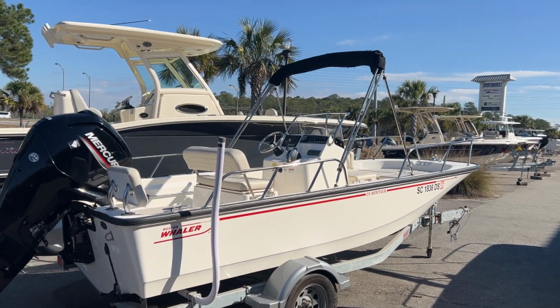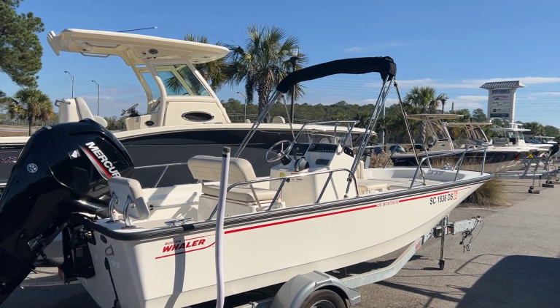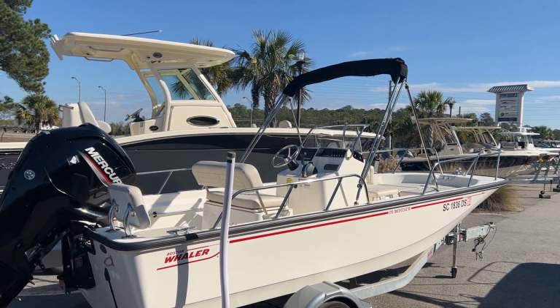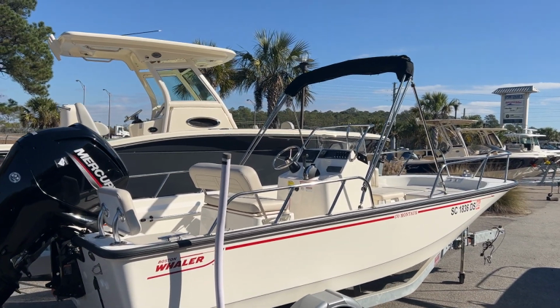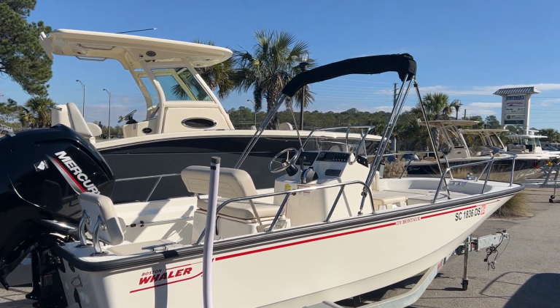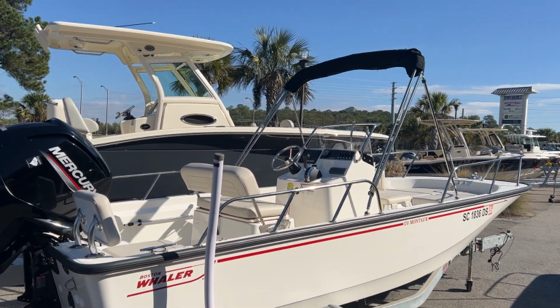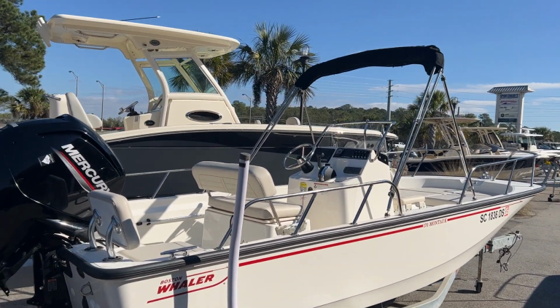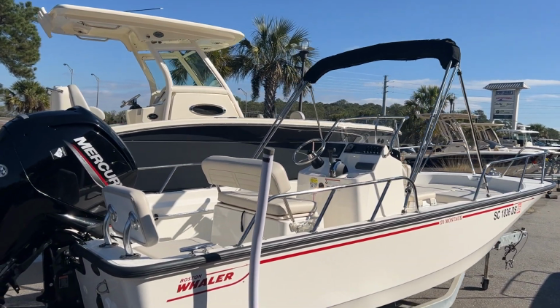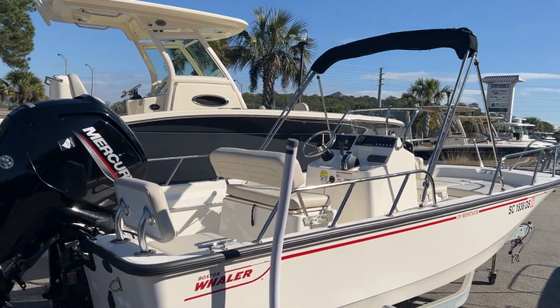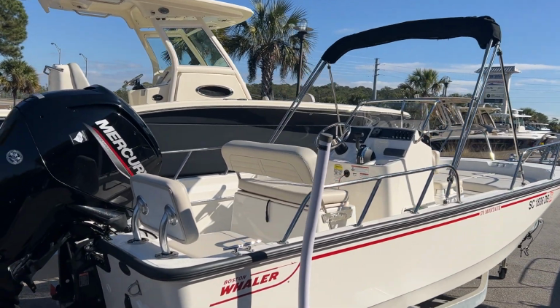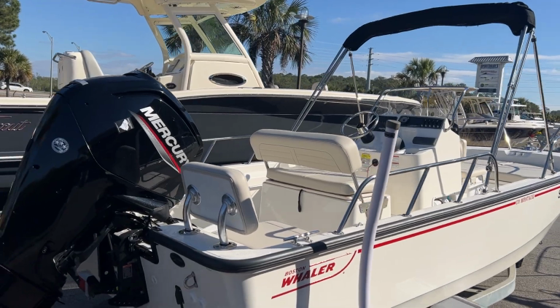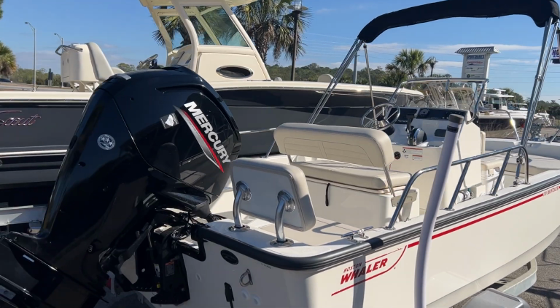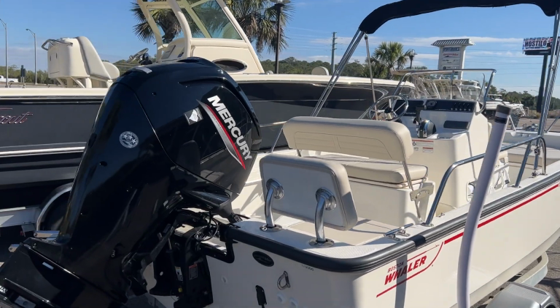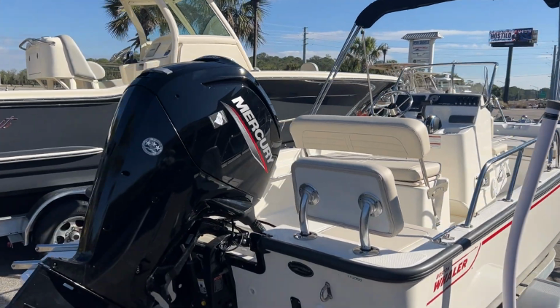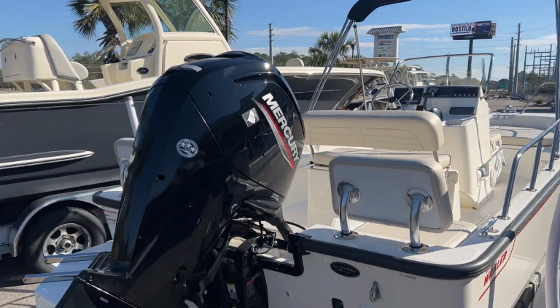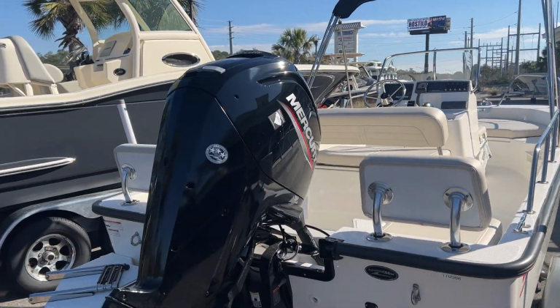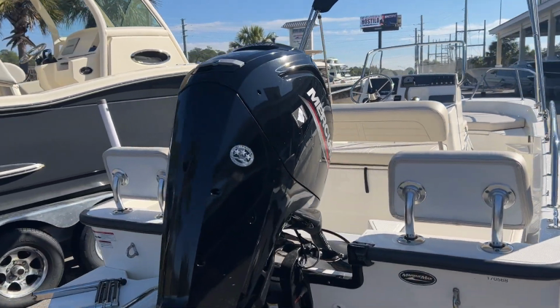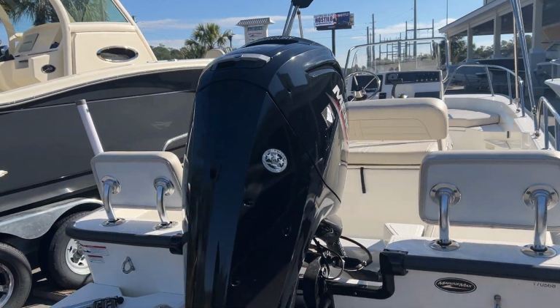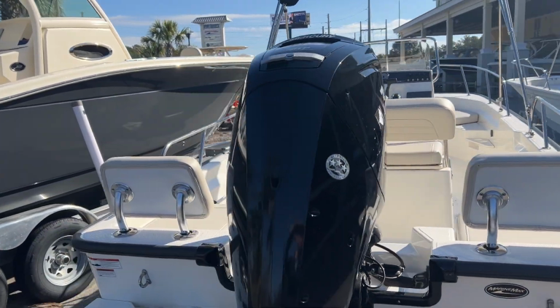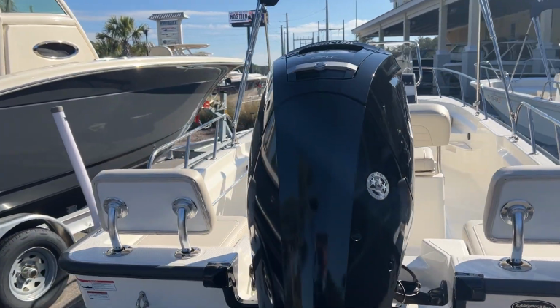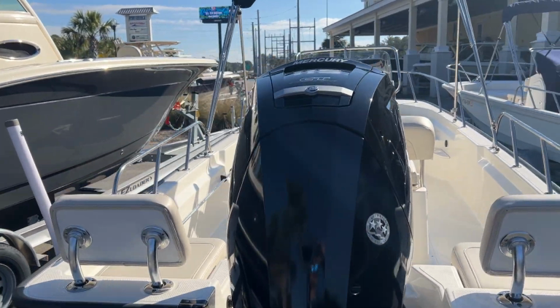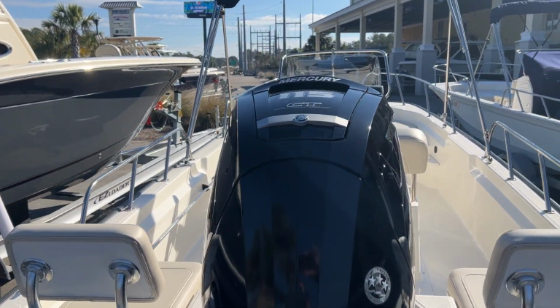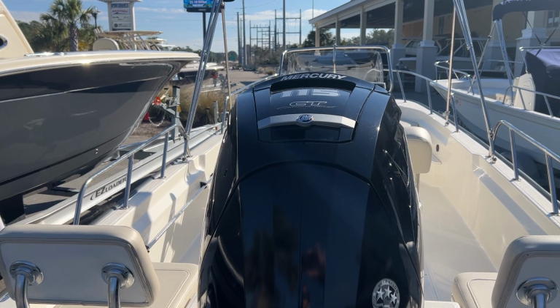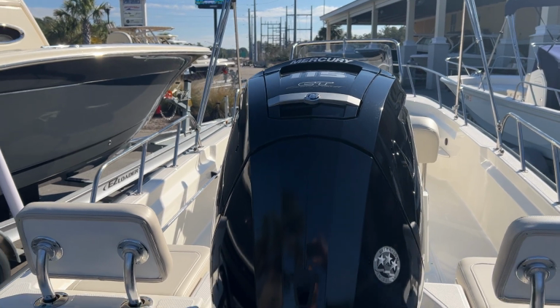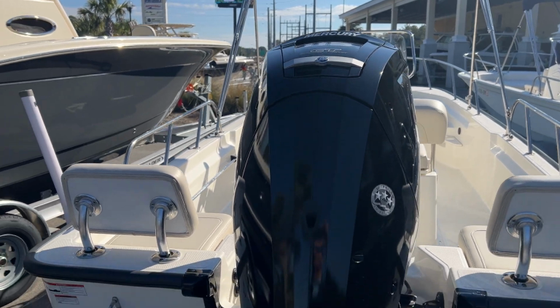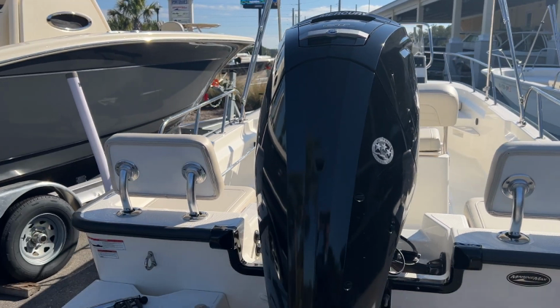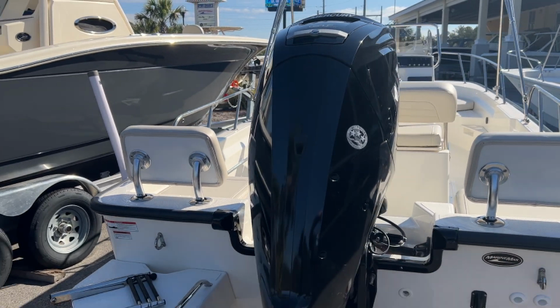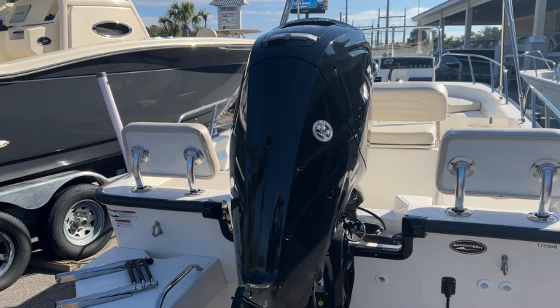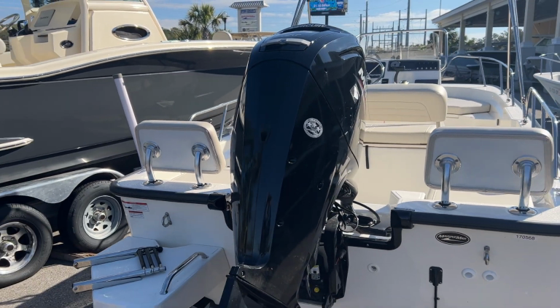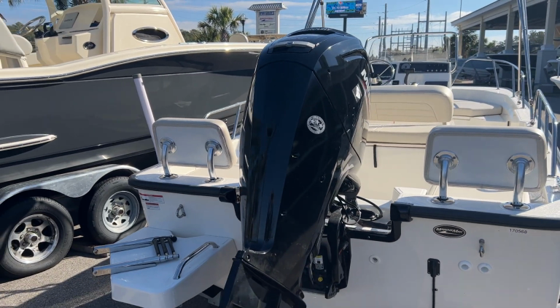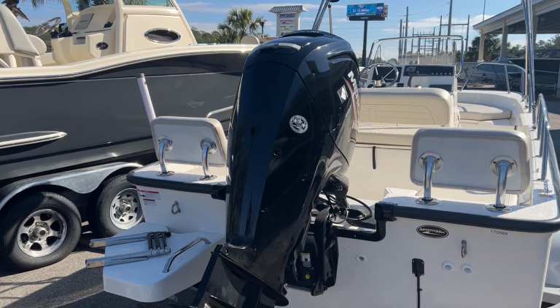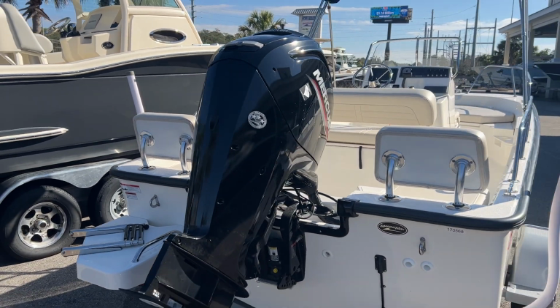The black canvas on the Bimini top. This customer did upgrade to the Mercury 115, so it has the max horsepower on this particular boat. That Mercury has 9.5 hours on her currently.